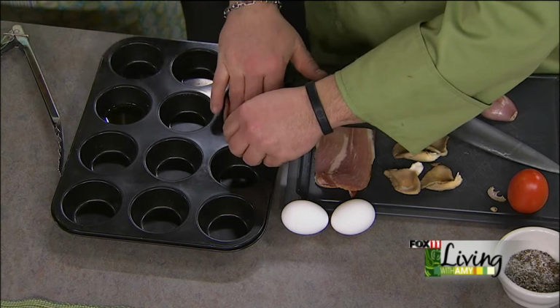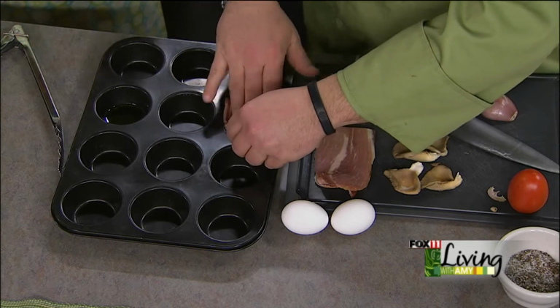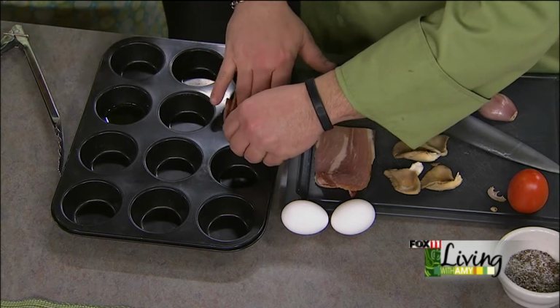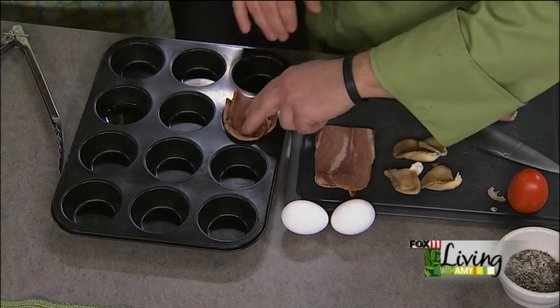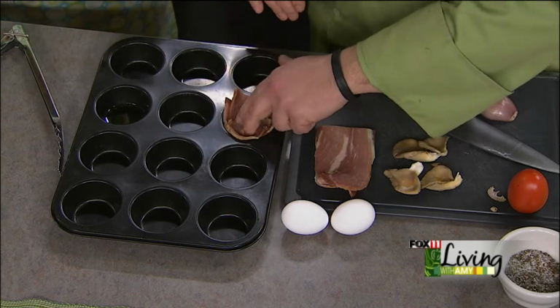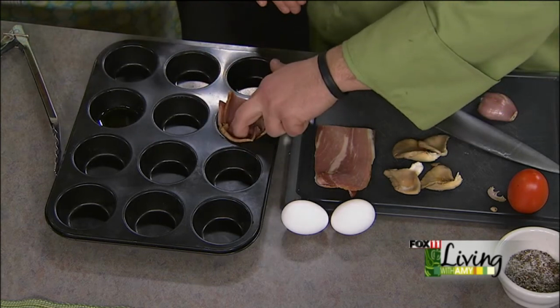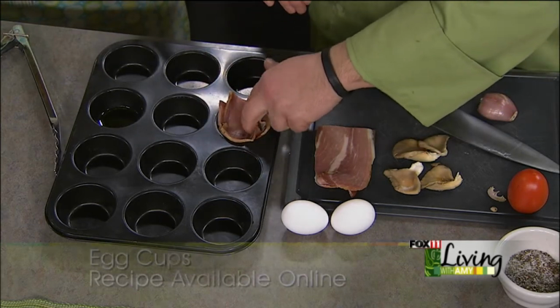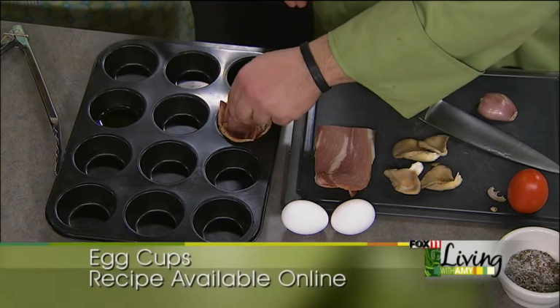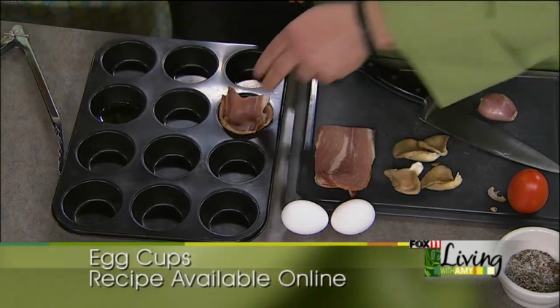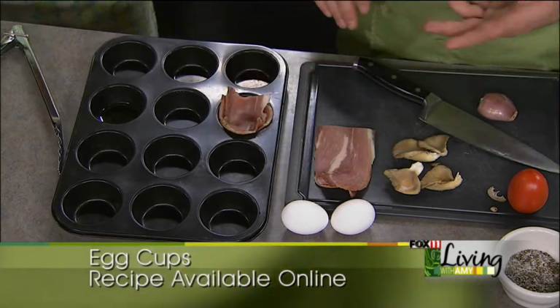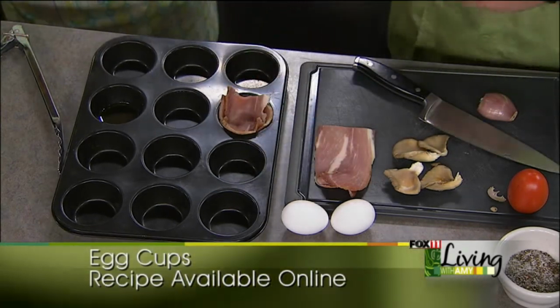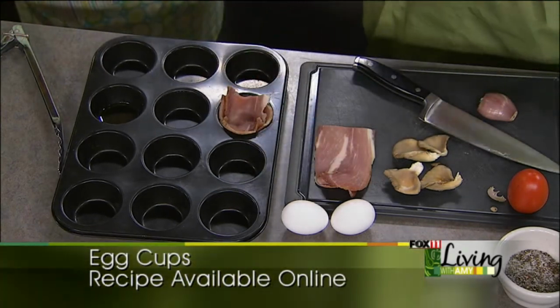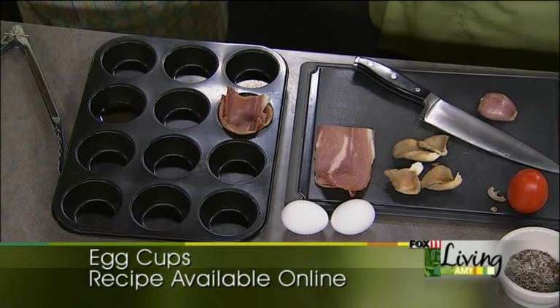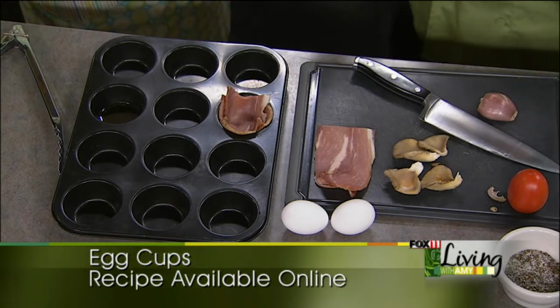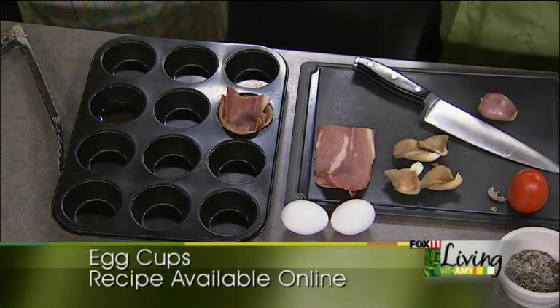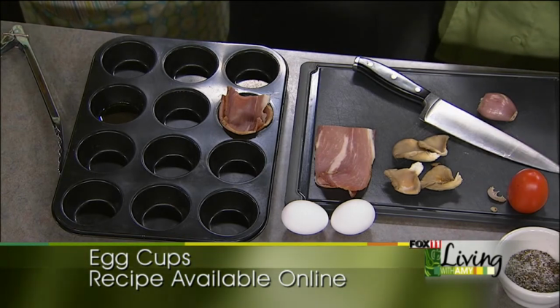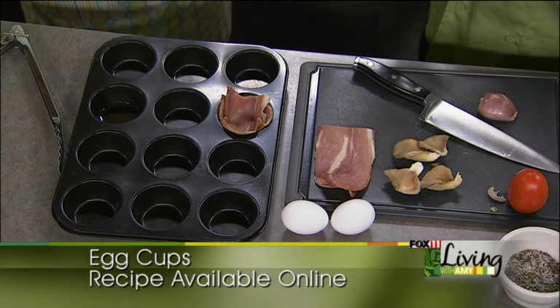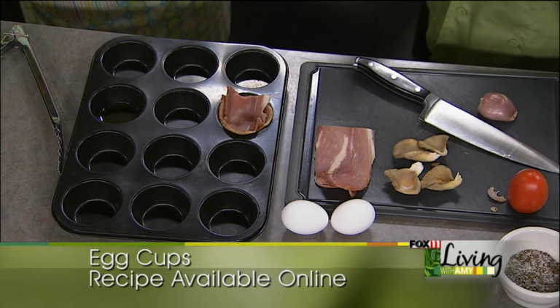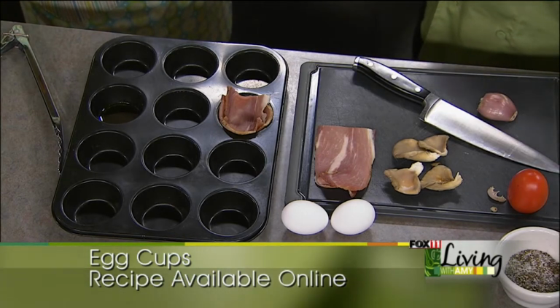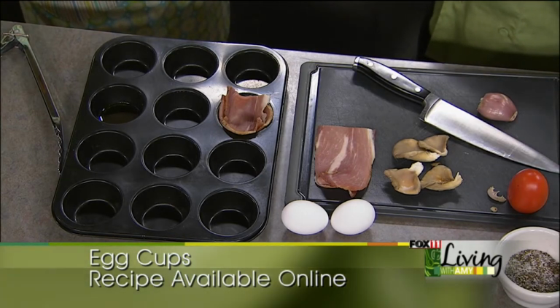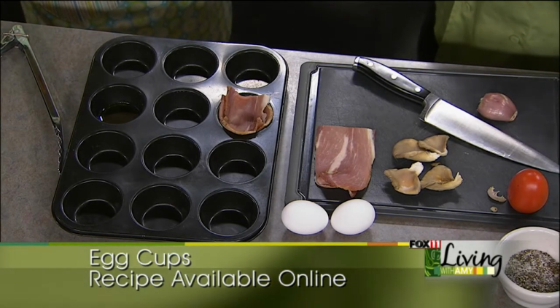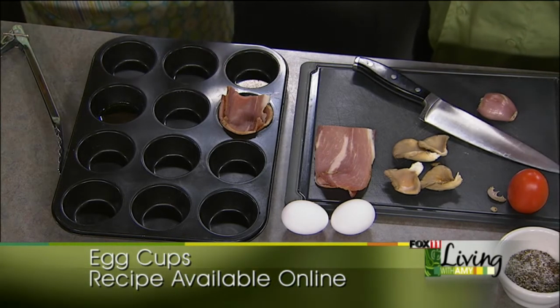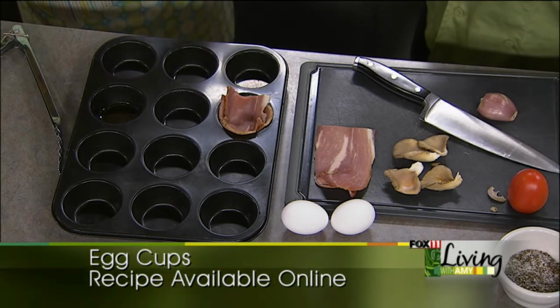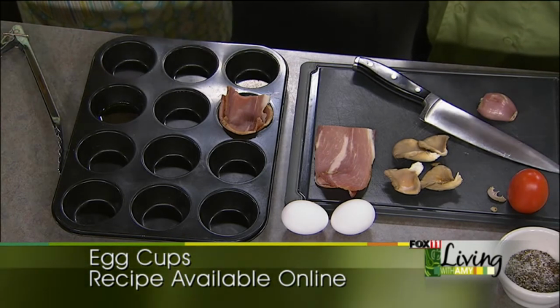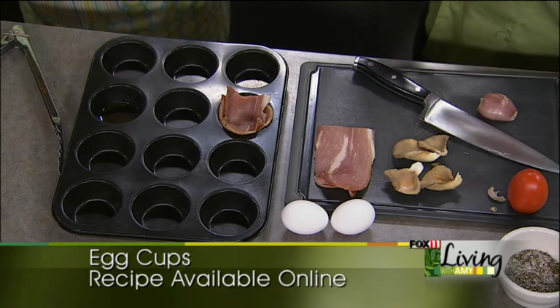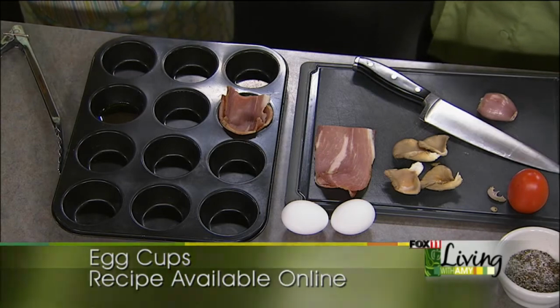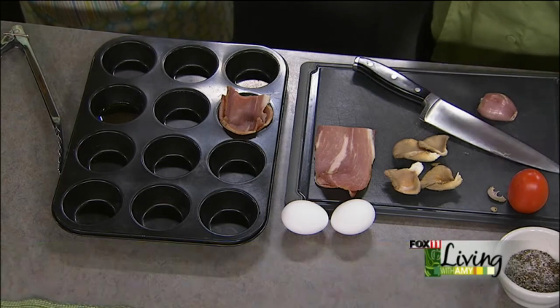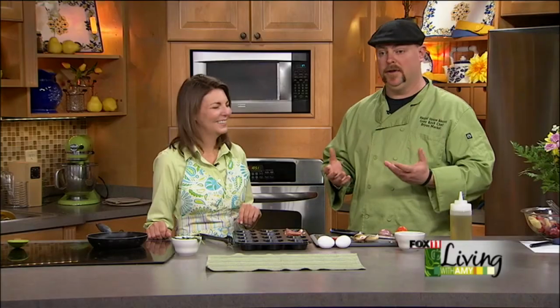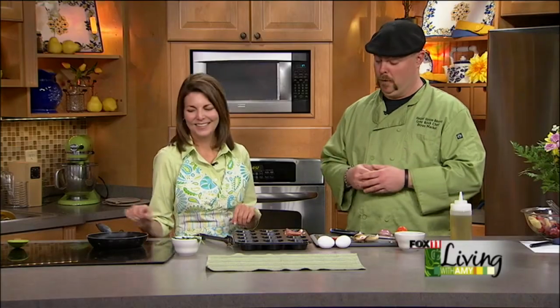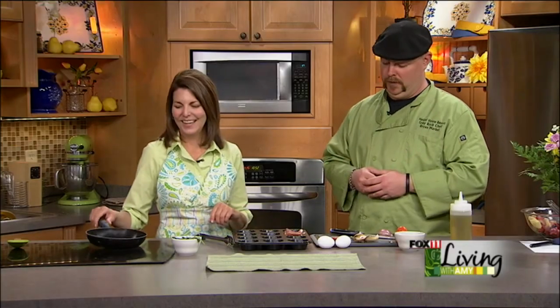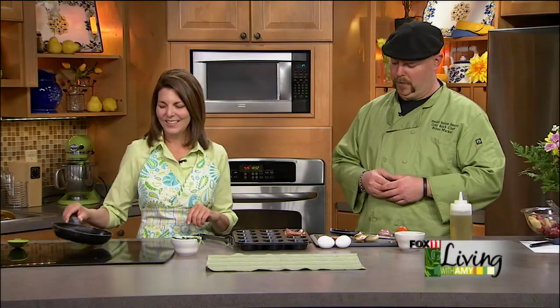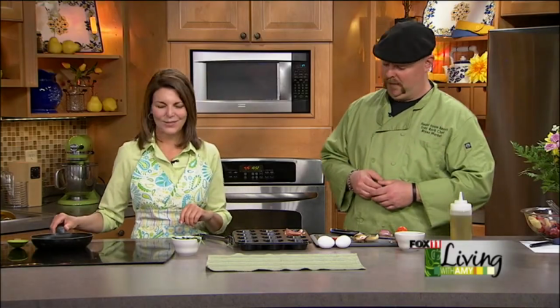Now you're using prosciutto and that's a thicker cut. Could you also just use ham? You could use anything — regular deli ham, sliced ham, leftover ham from Easter. I like prosciutto because it's got the bacon kind of quality to it. Plus it's smoked. It's good stuff, so I'm a big fan of that.